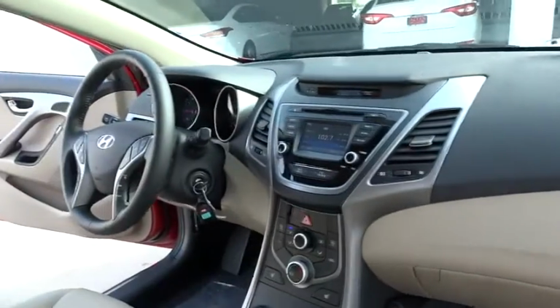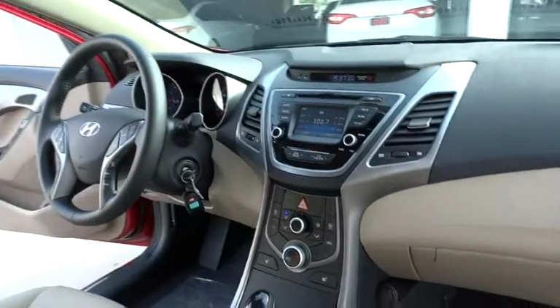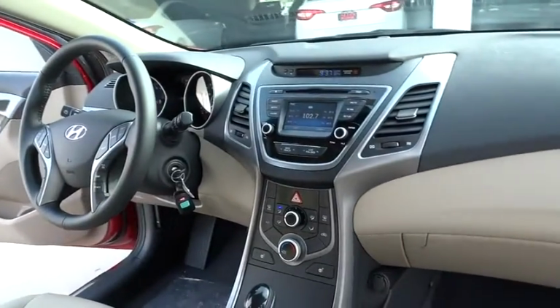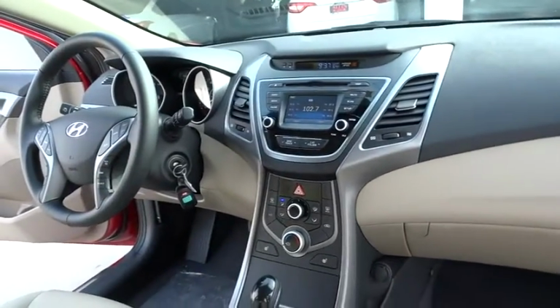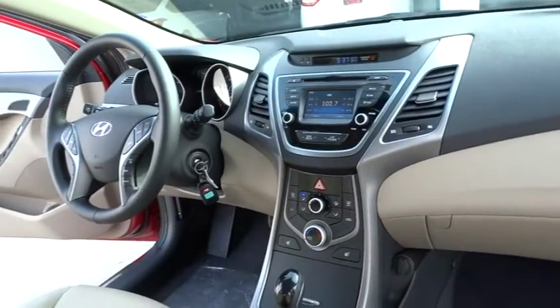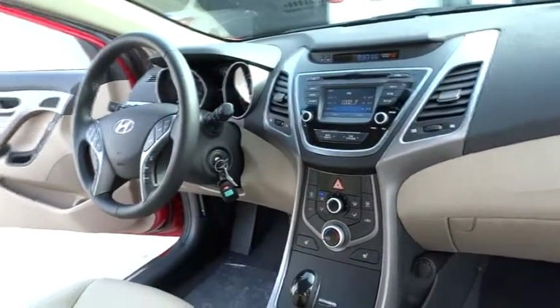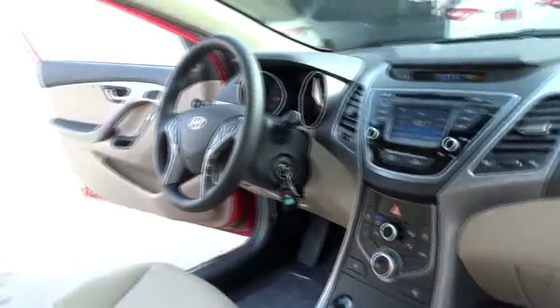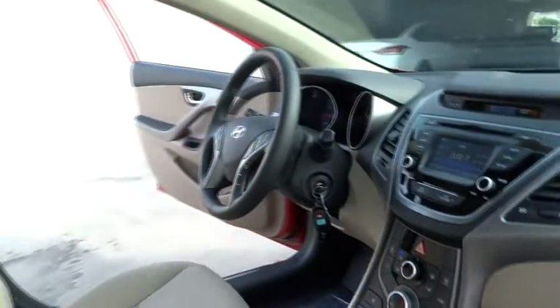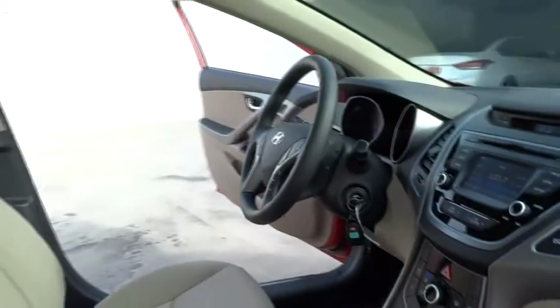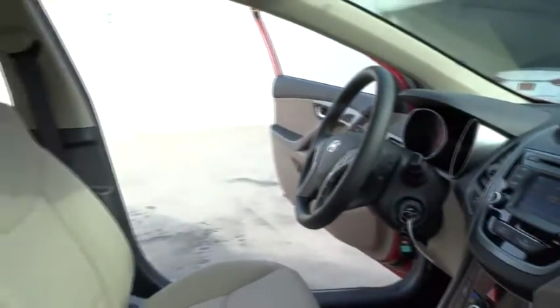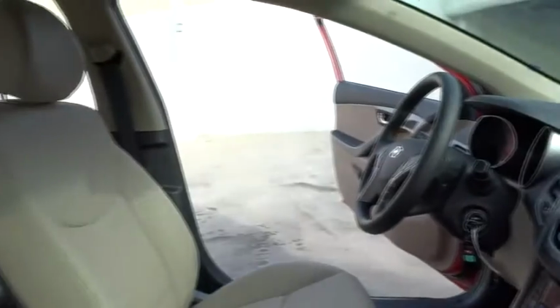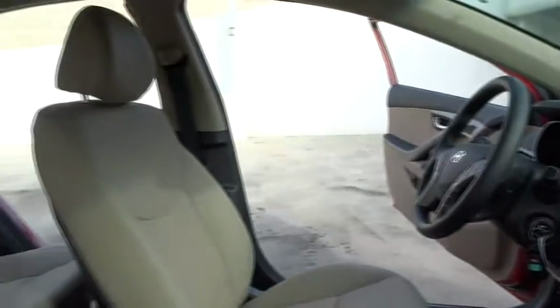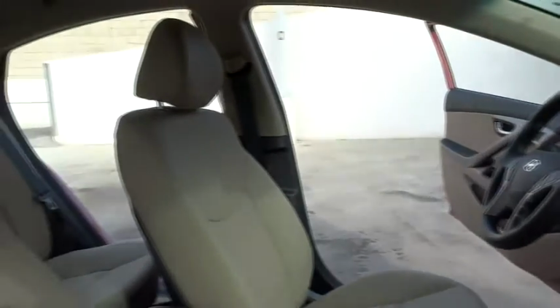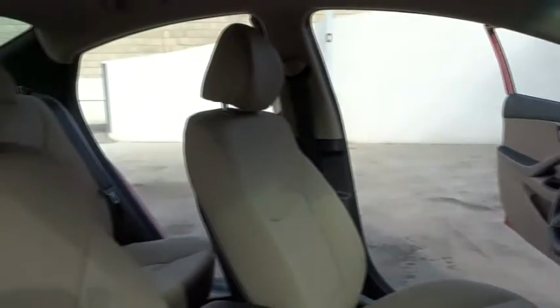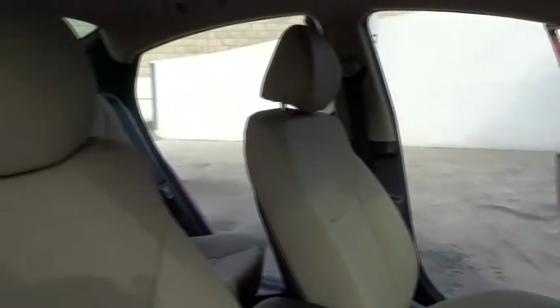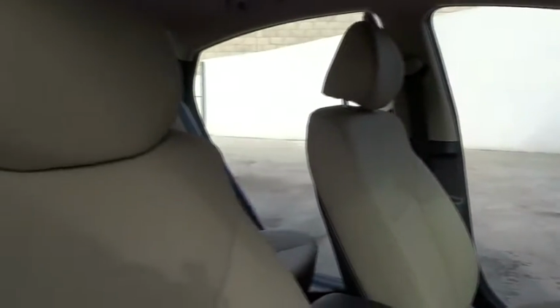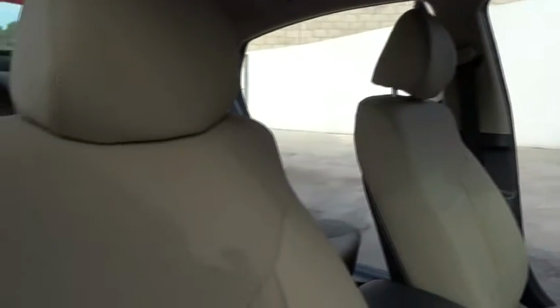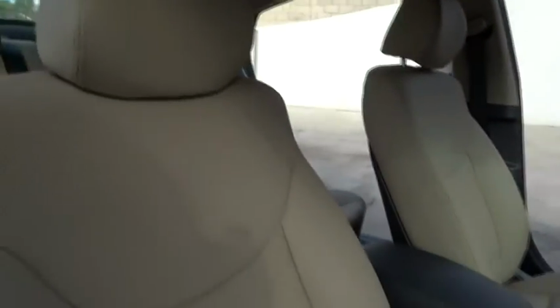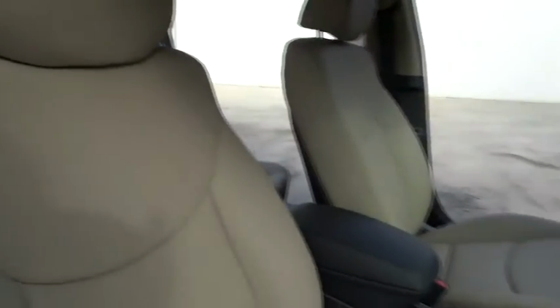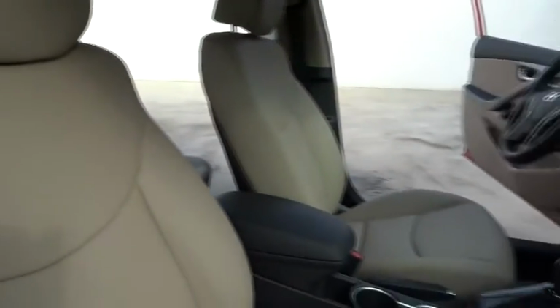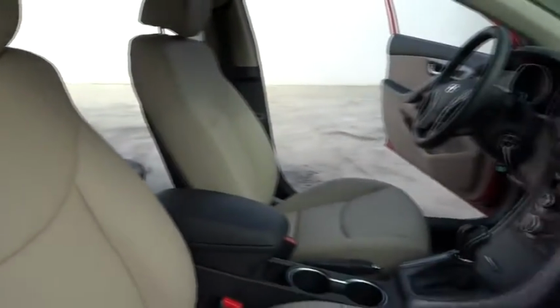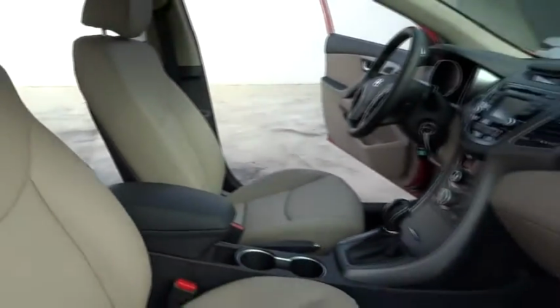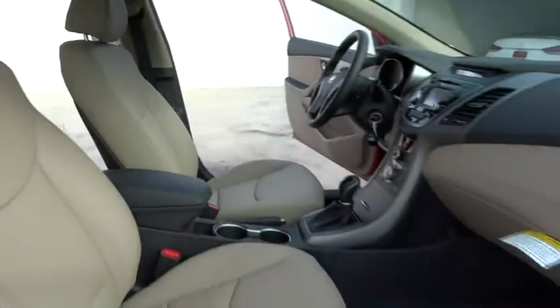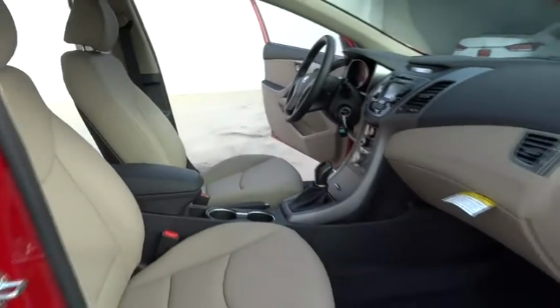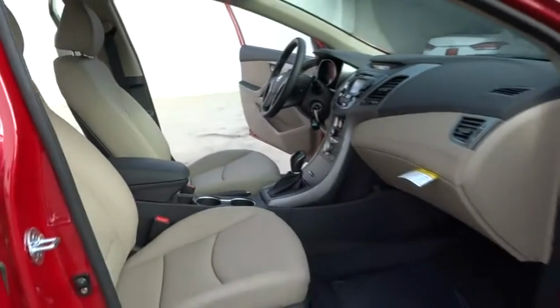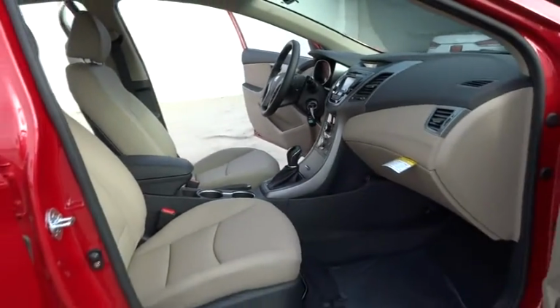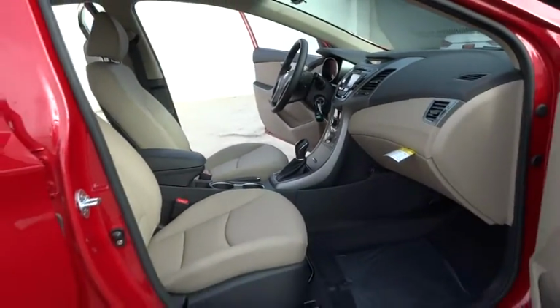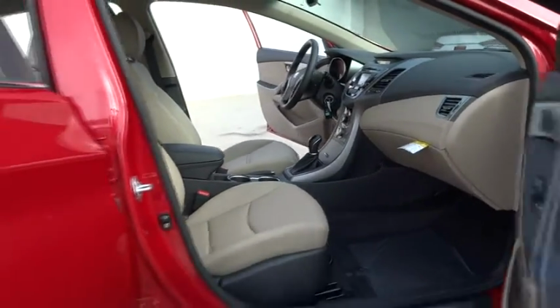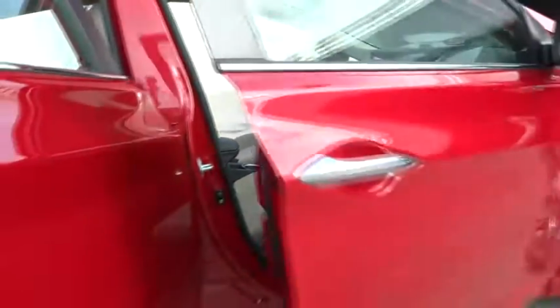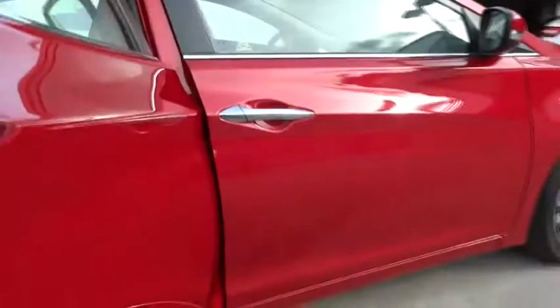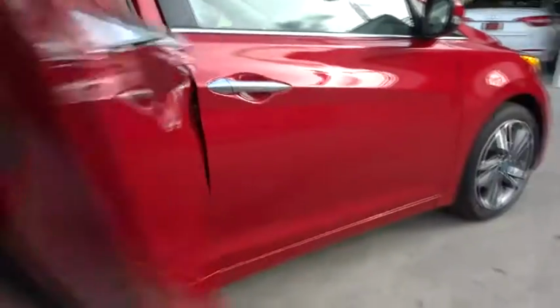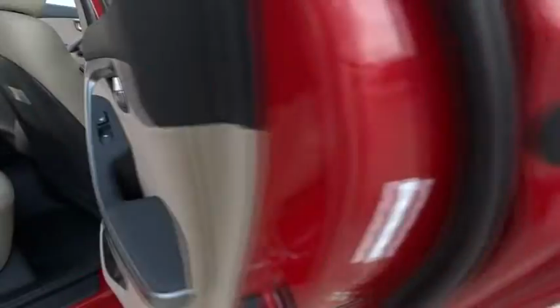Keyless entry, cruise control, four-wheel disc brakes, FWD, AM-FM stereo radio, rear defrost, child safety locks, backup camera, fog lamps, bucket seats, CD player.